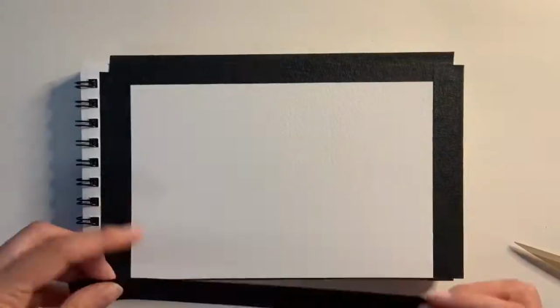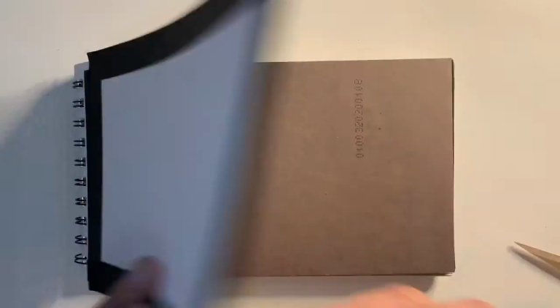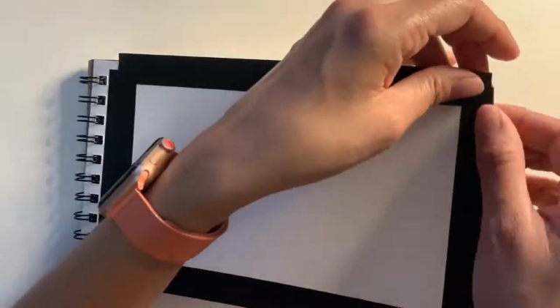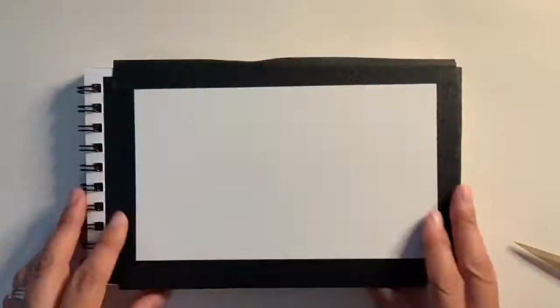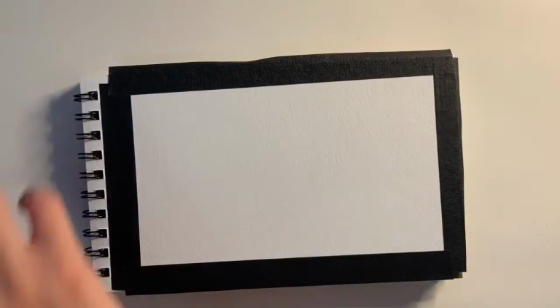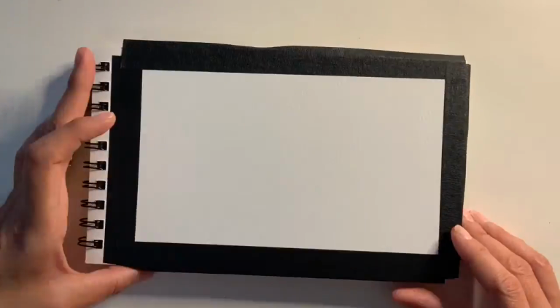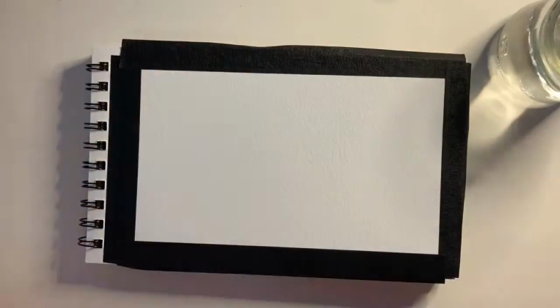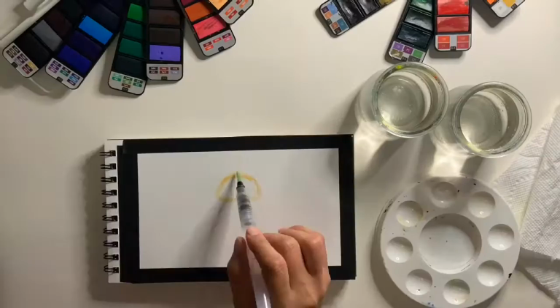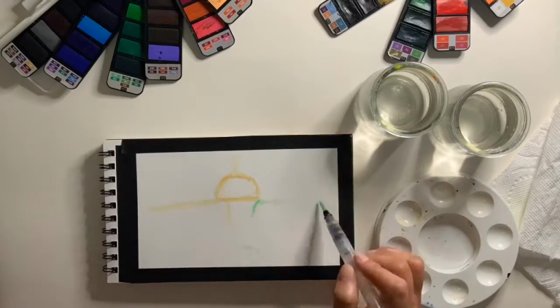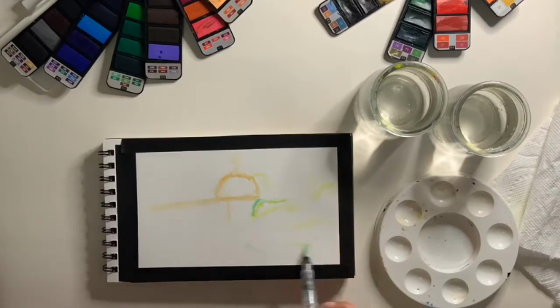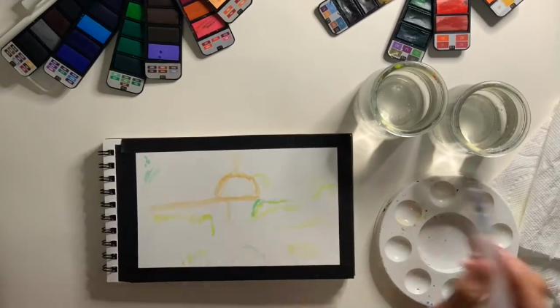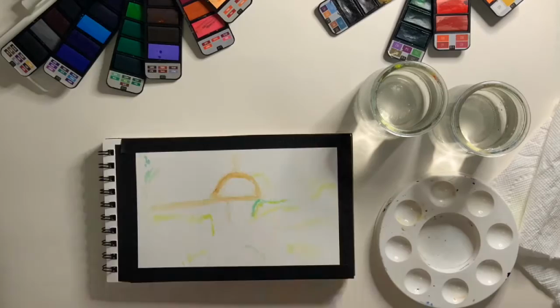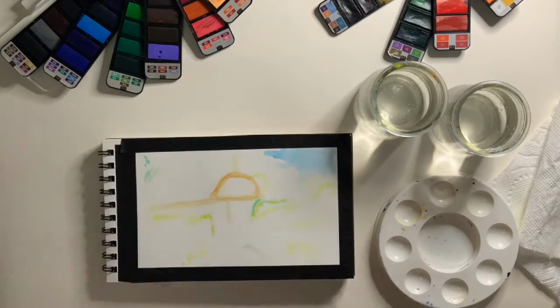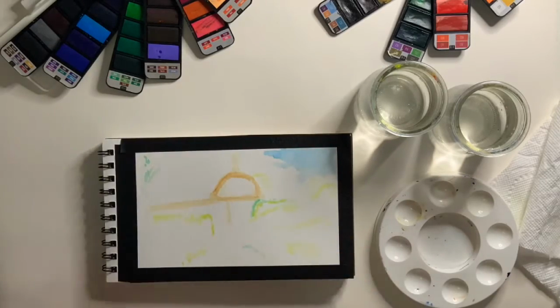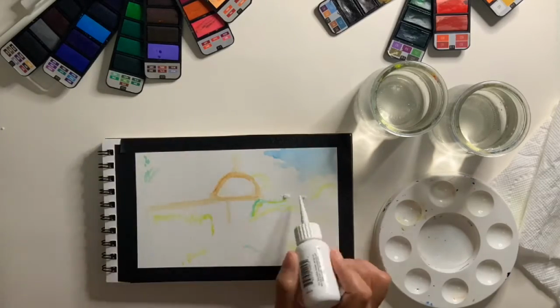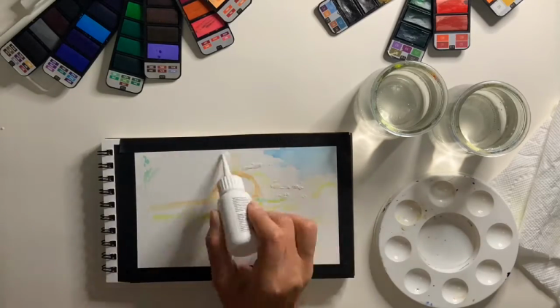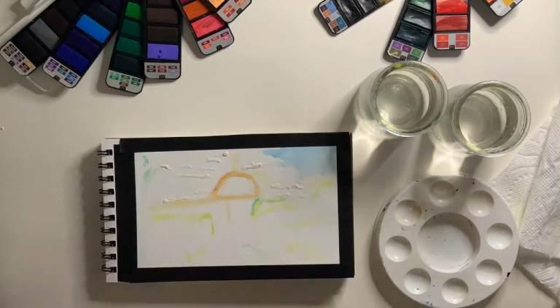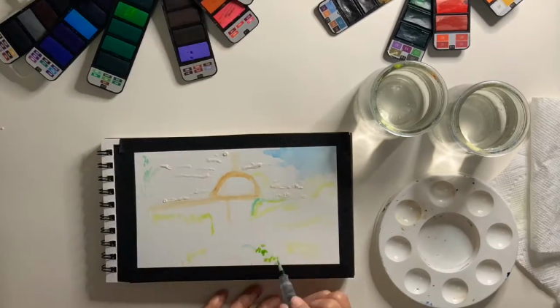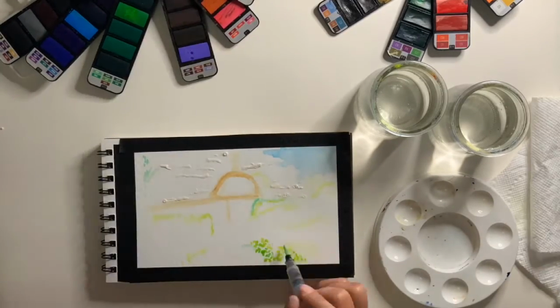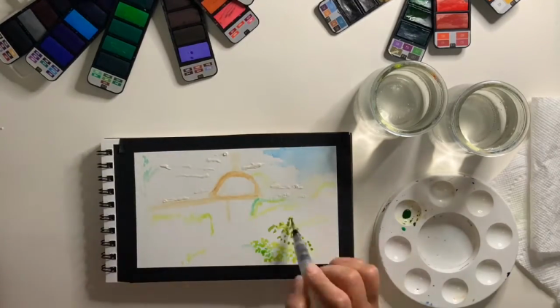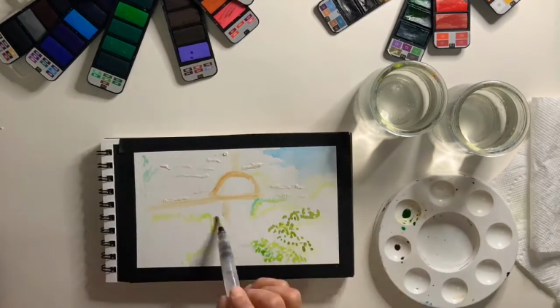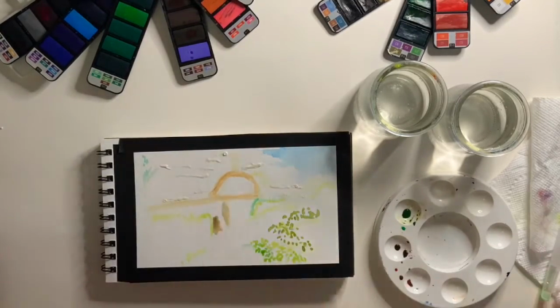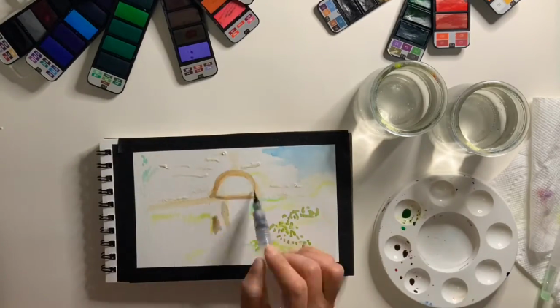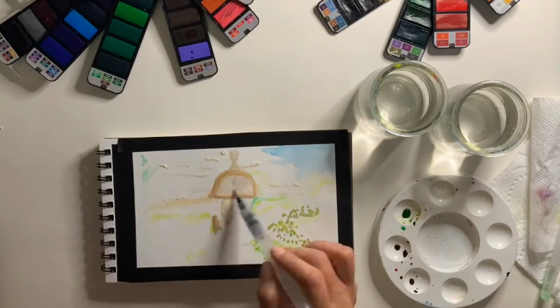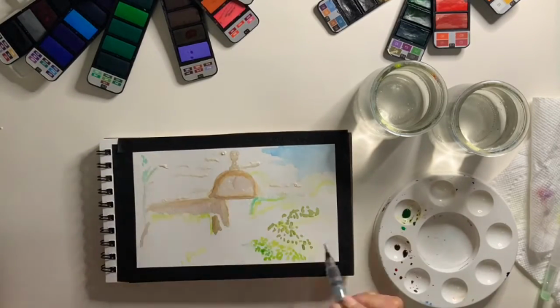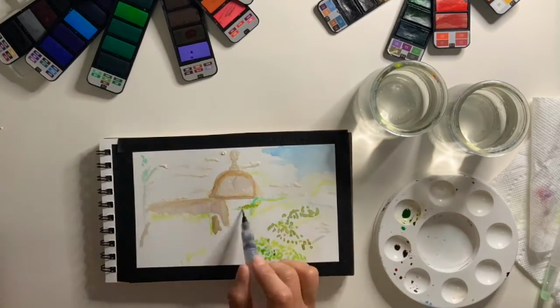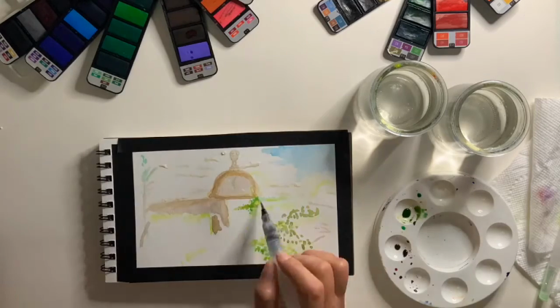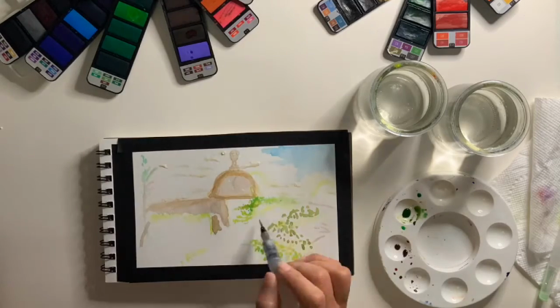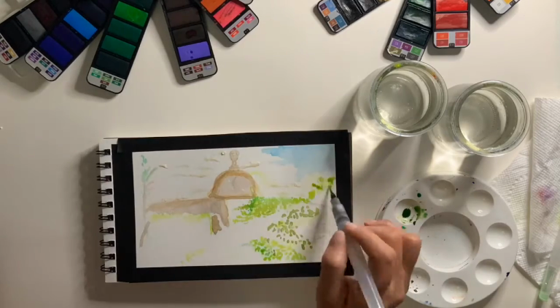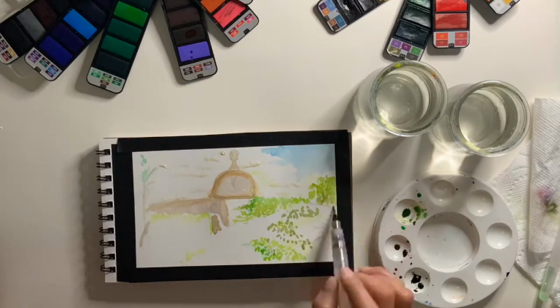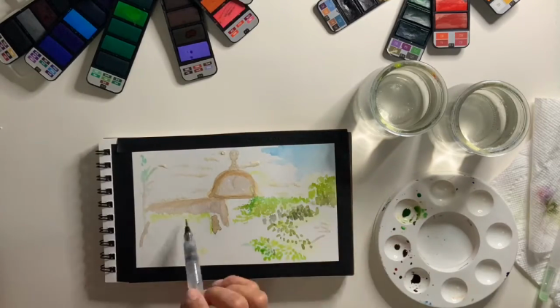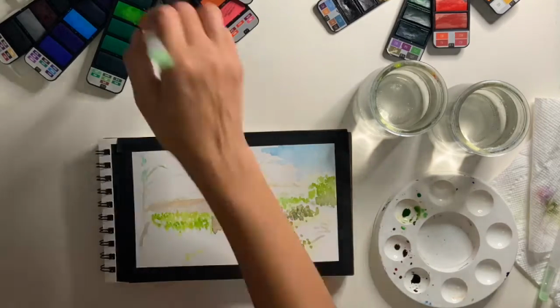When I first start a watercolor painting, I like to create the layout. I begin by creating the outlines of the shapes and then from there I begin to add color.